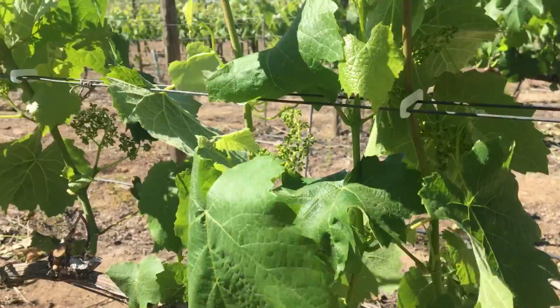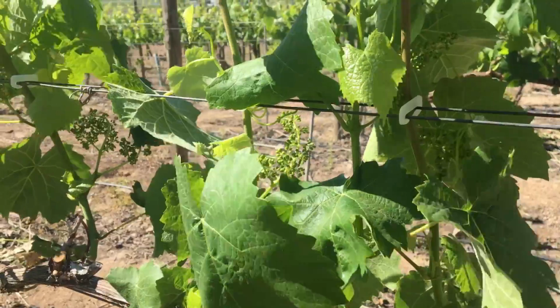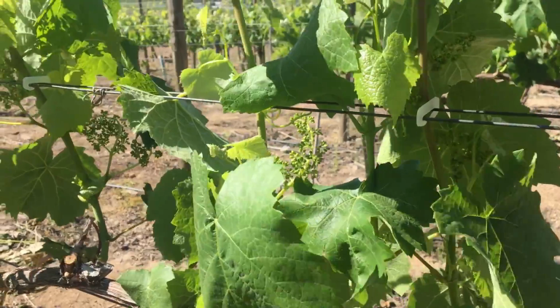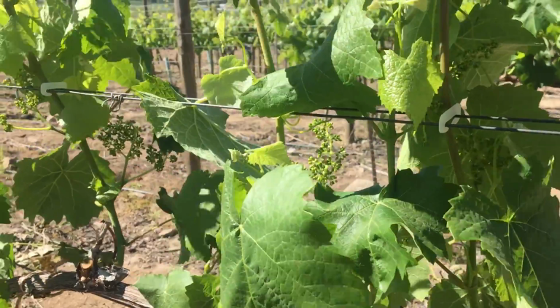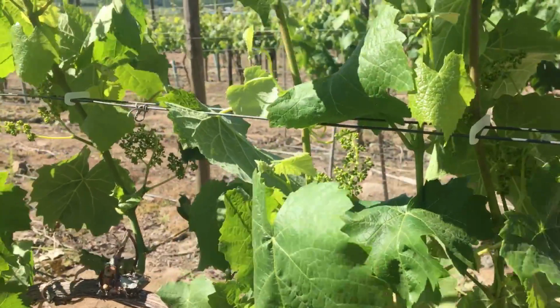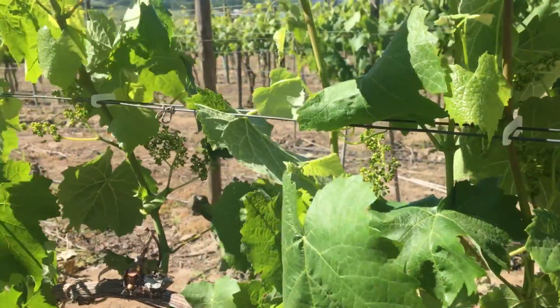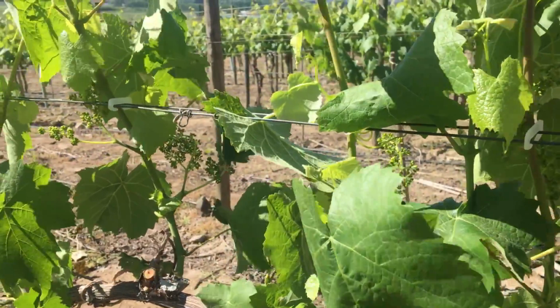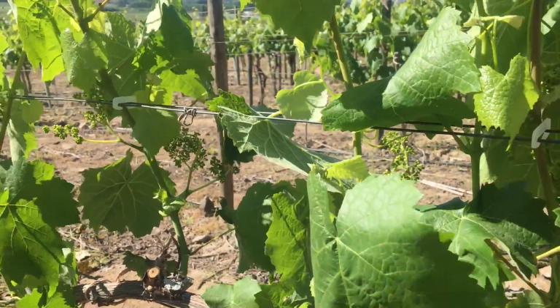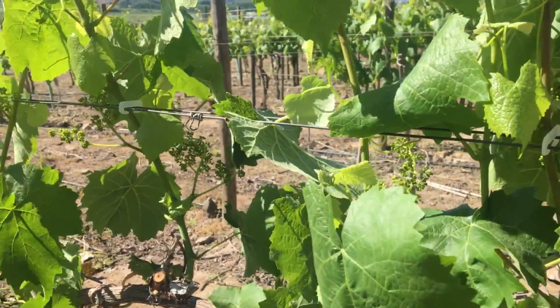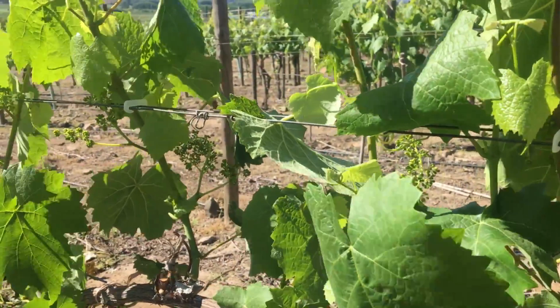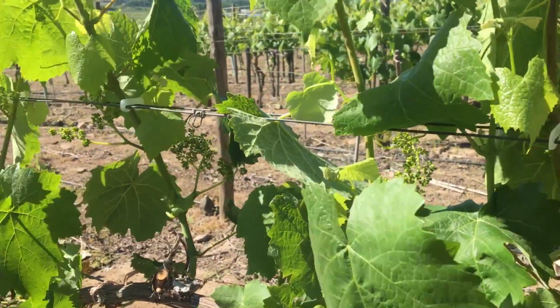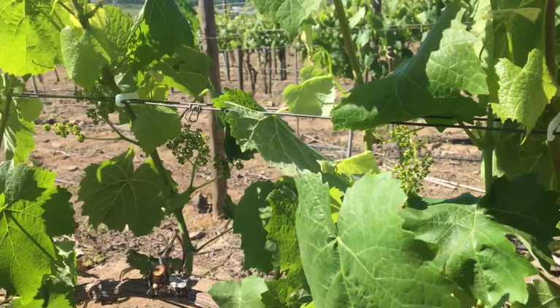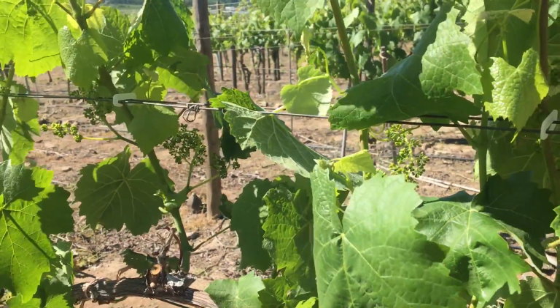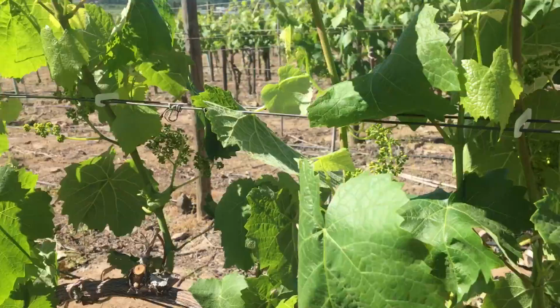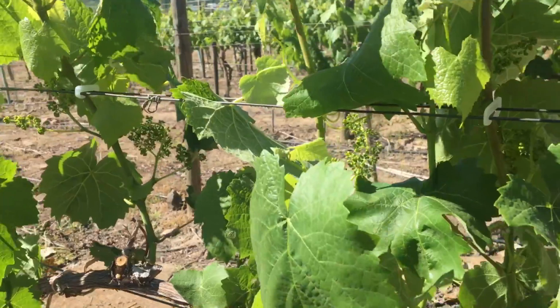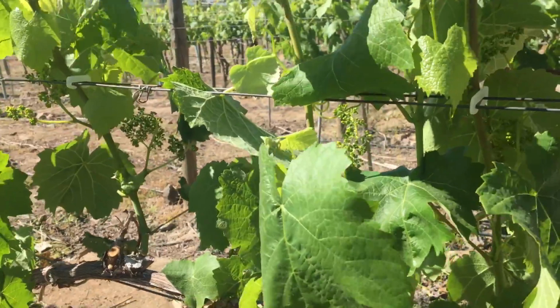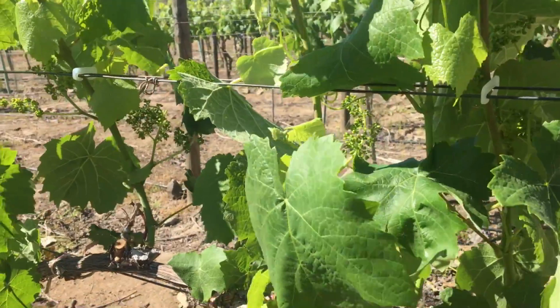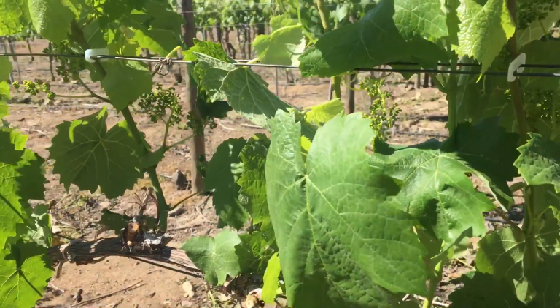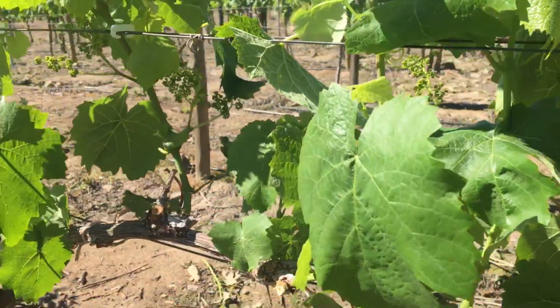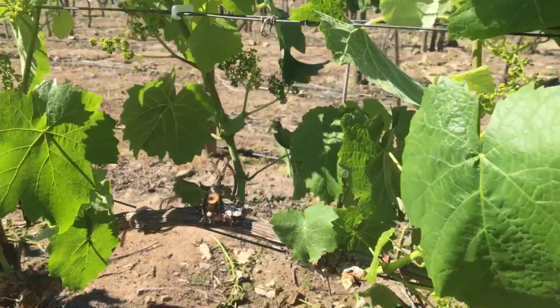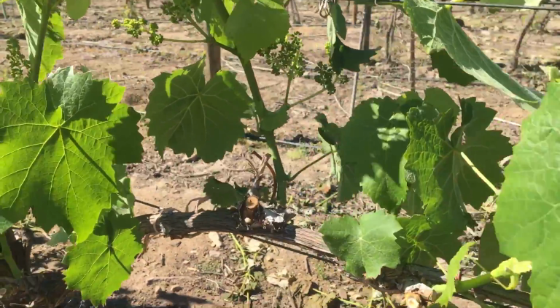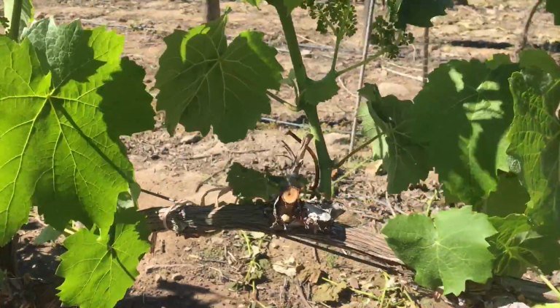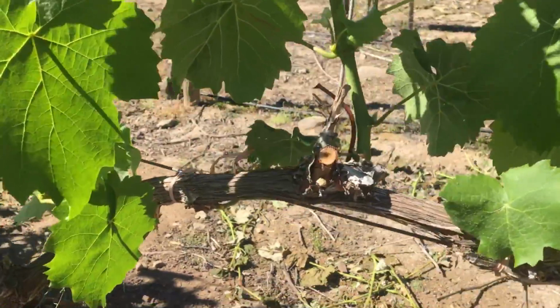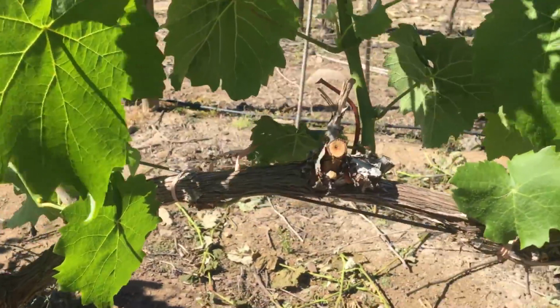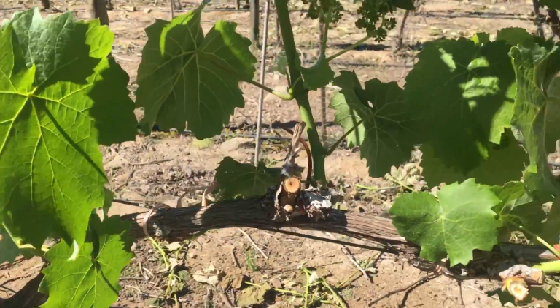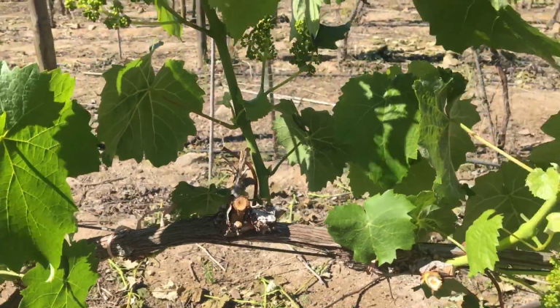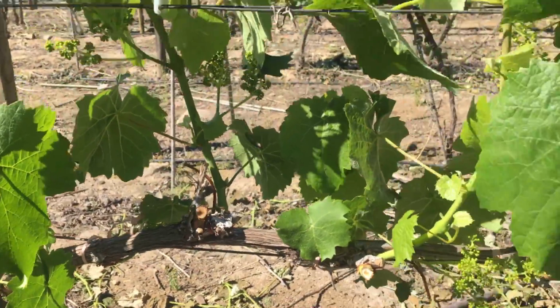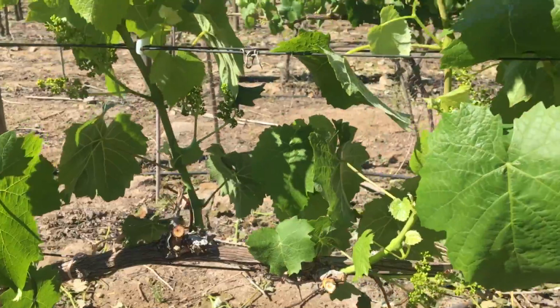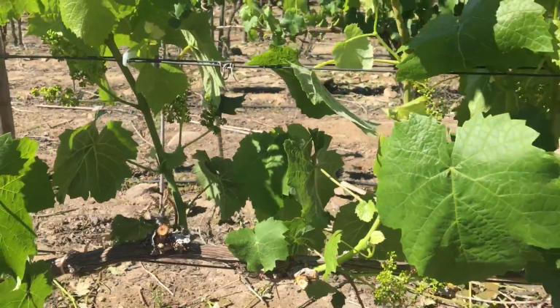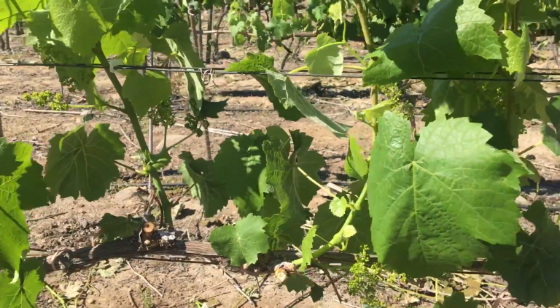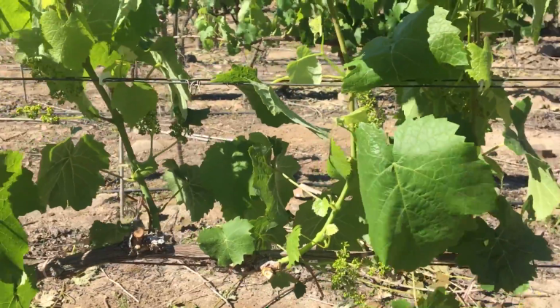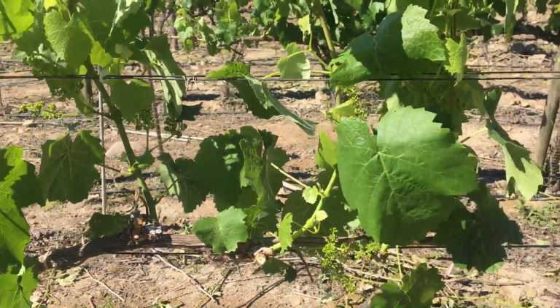We can do less leaf removal. This is an unusual vineyard — this is Petit Vidot — and we're only doing one shoot per spur position, as you can see, because we're trying to make very high quality out of this Petit Vidot.